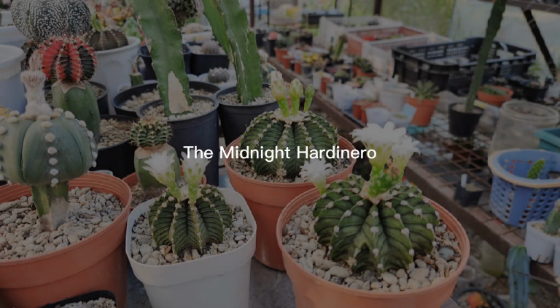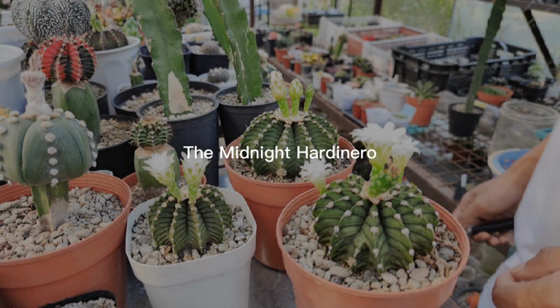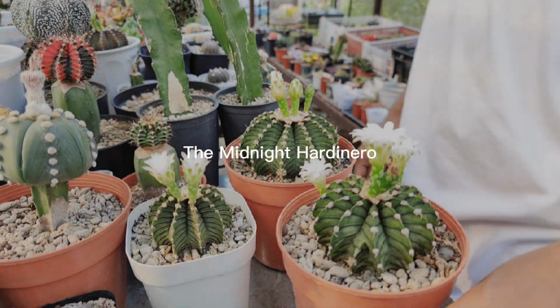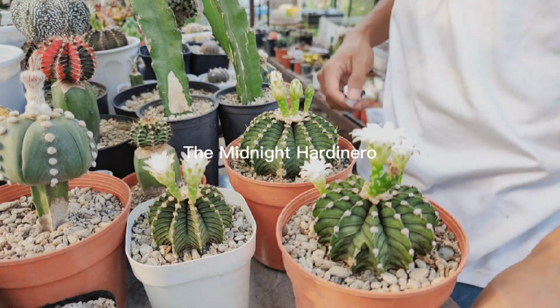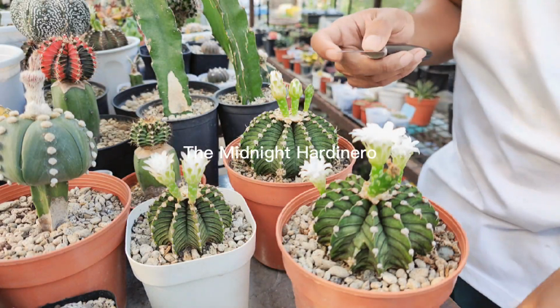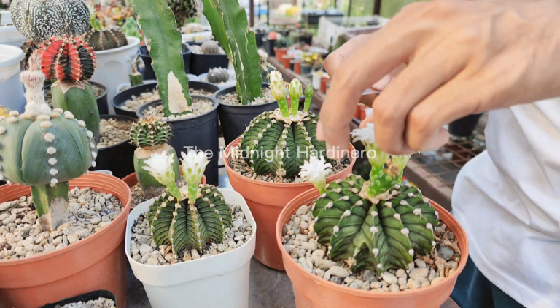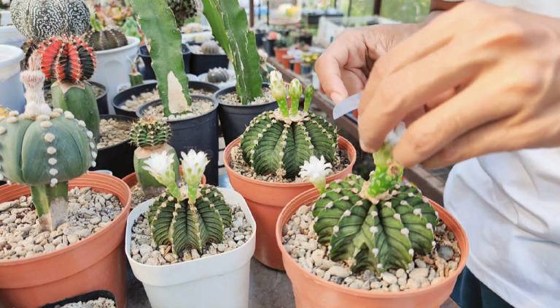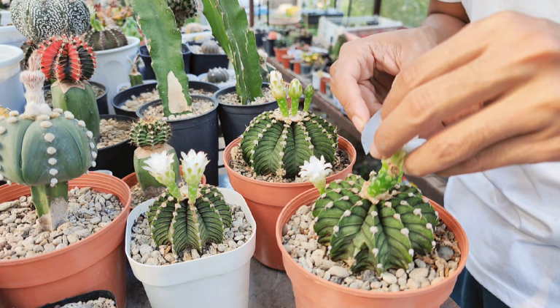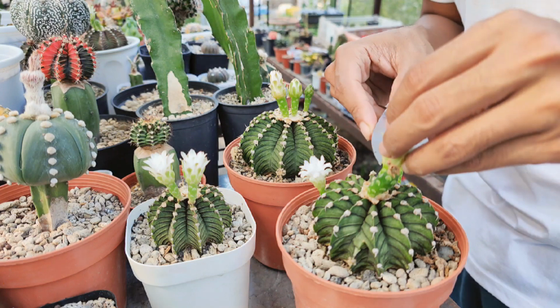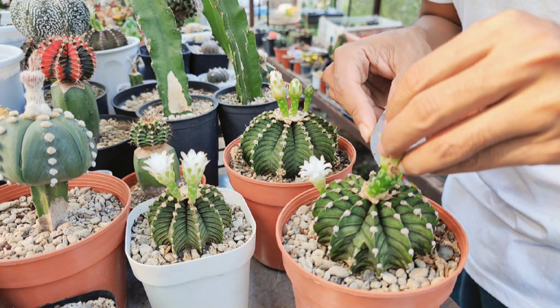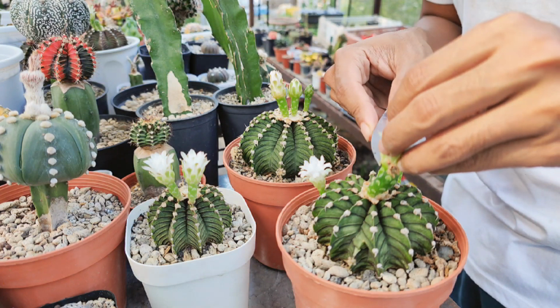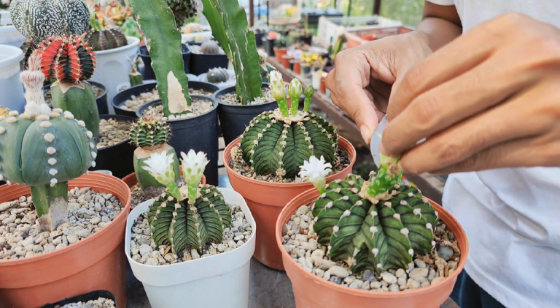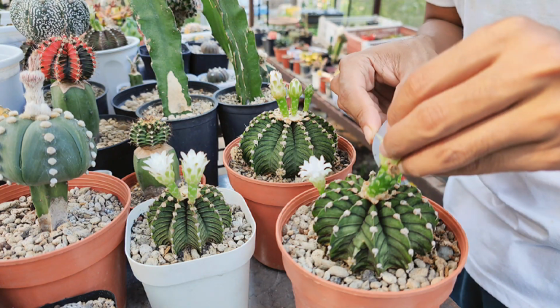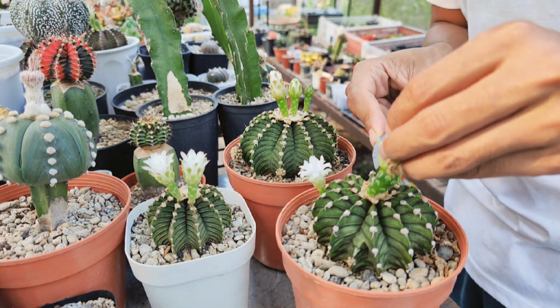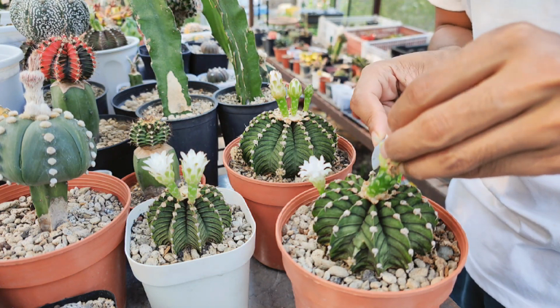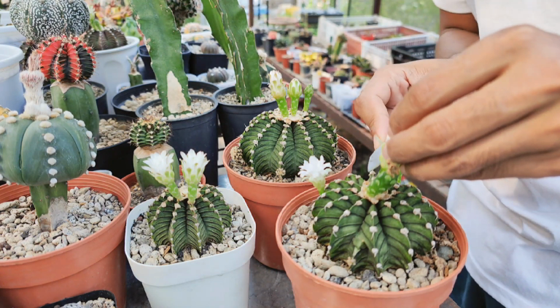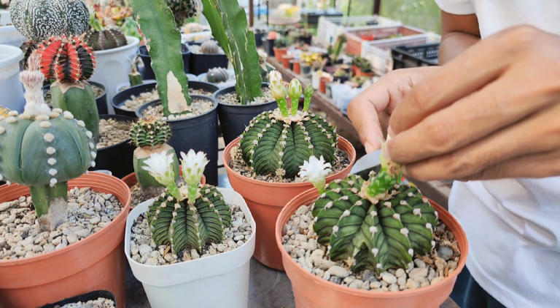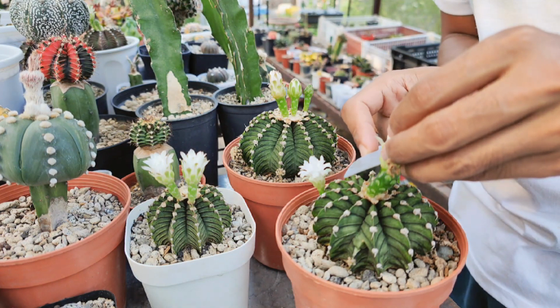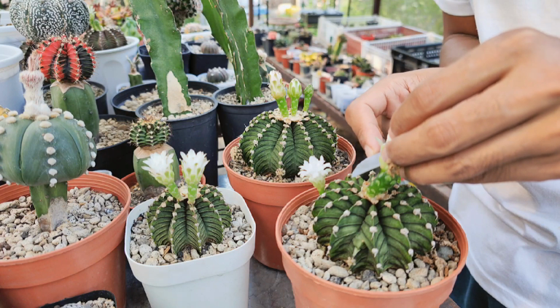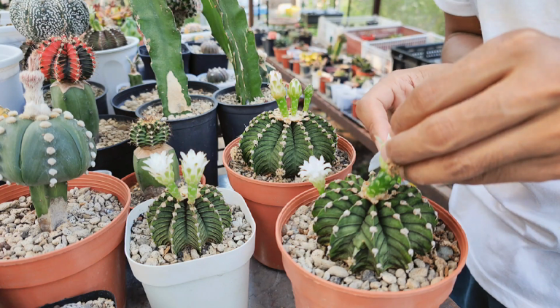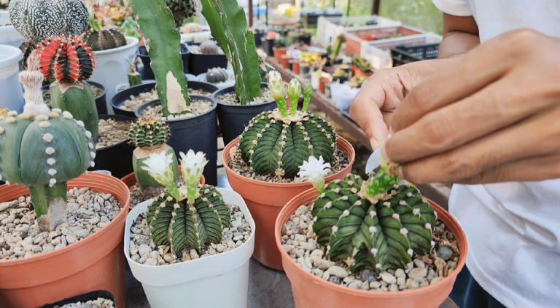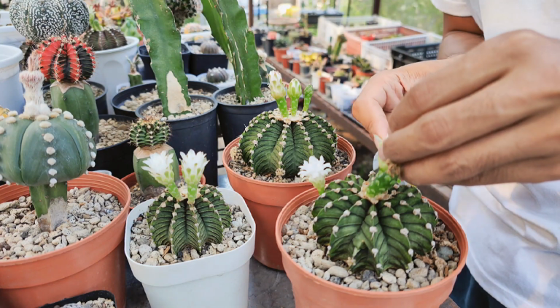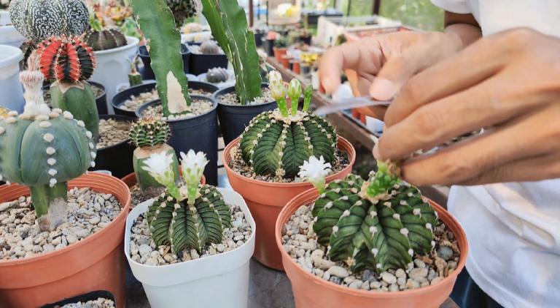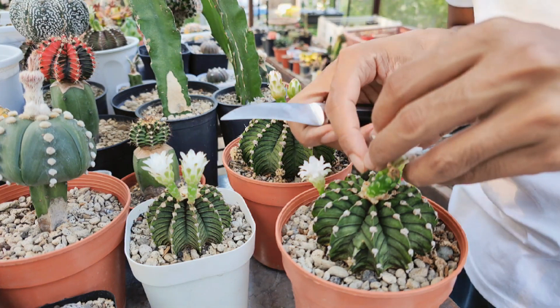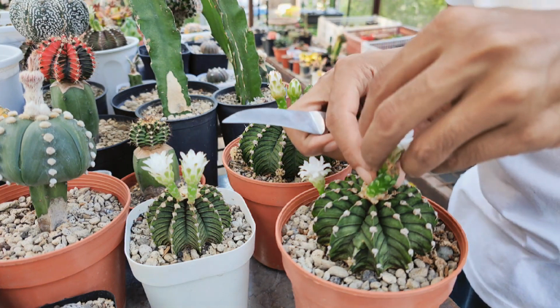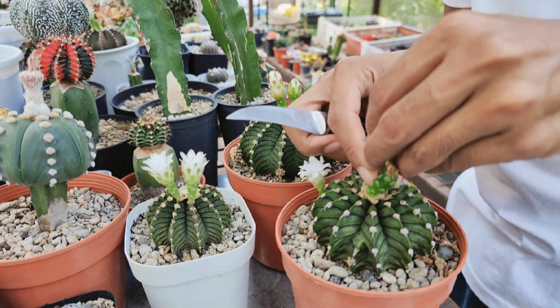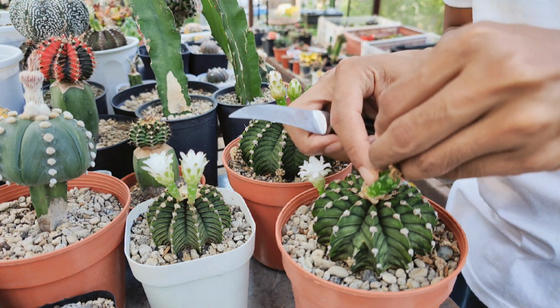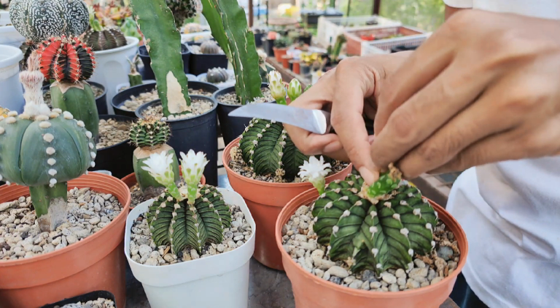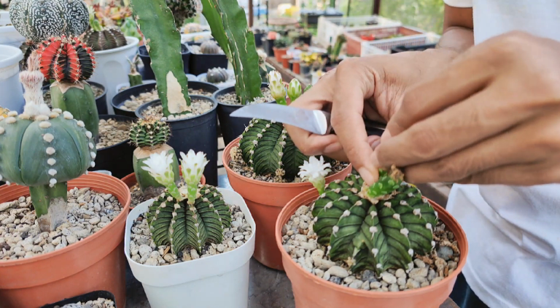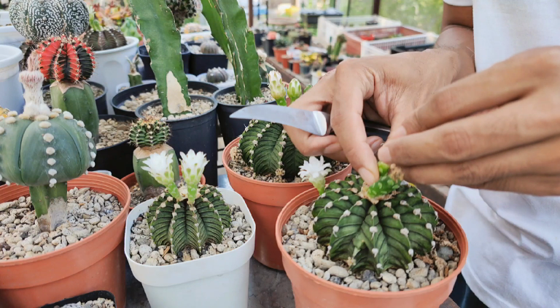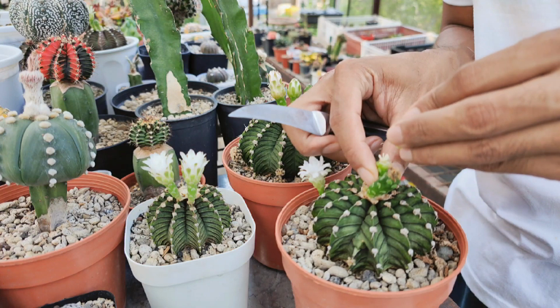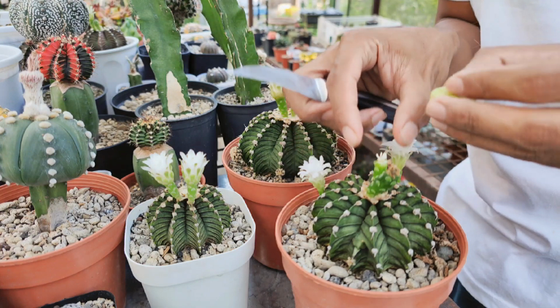Gymnocolletium is a rather popular and well-known cactus genus. They're easy to grow and flower, and there are a huge number of hybrids and varieties in the market. In this video, I am going to show a manual pollination technique so you can get fruits and seeds for Gymnocolletium breeding and propagation.